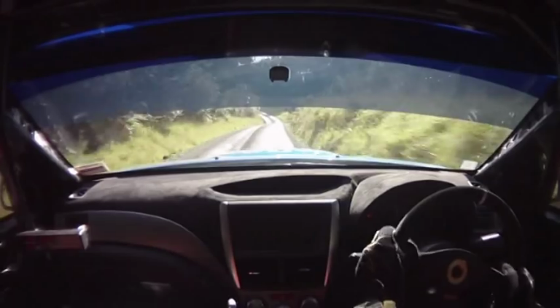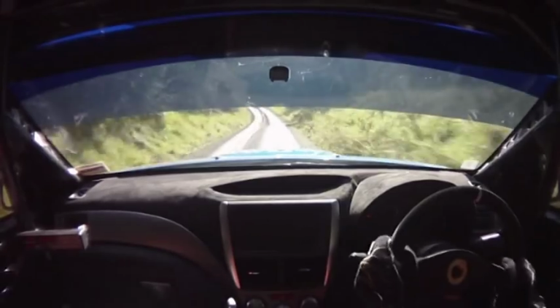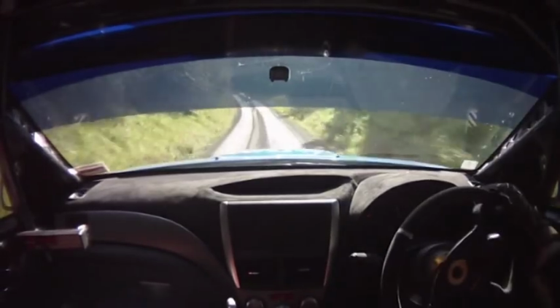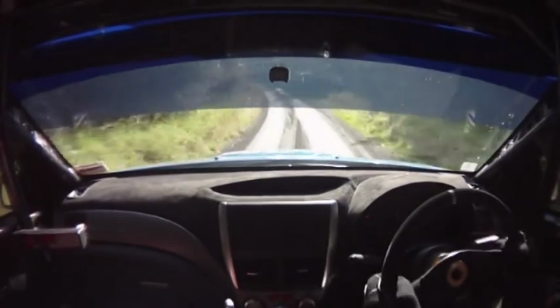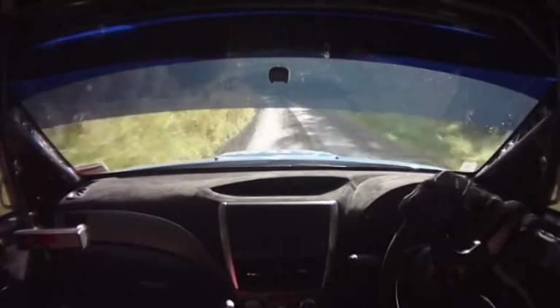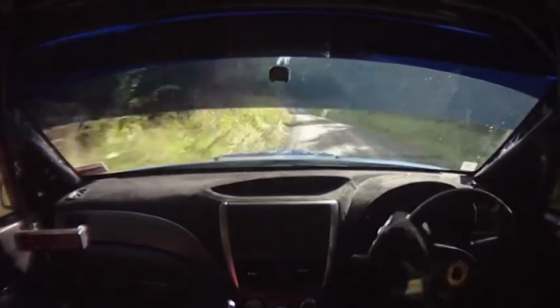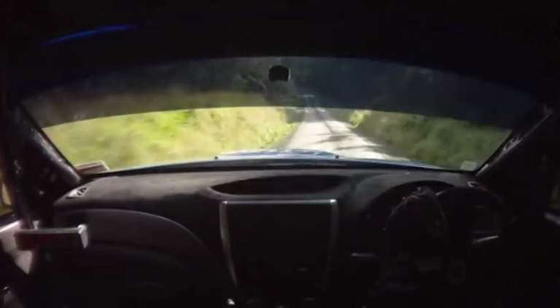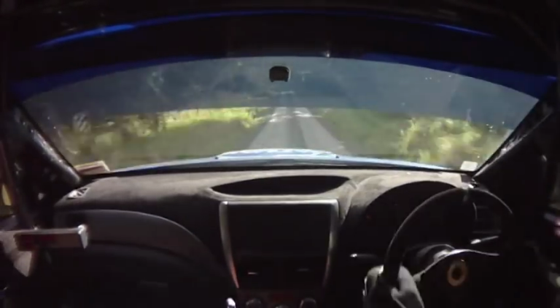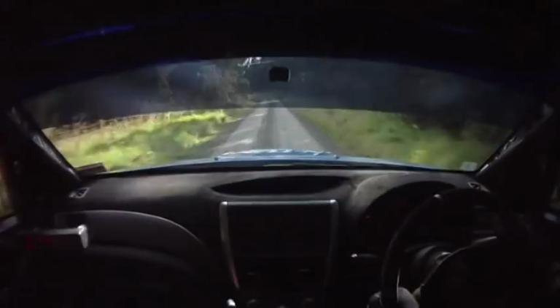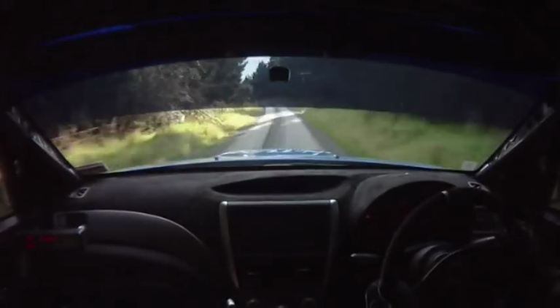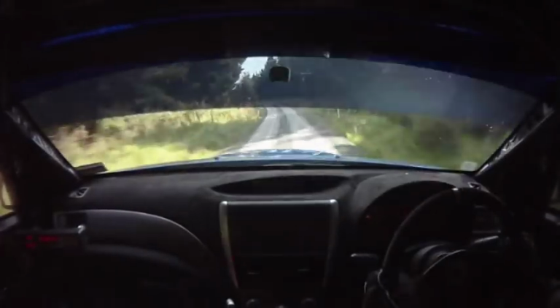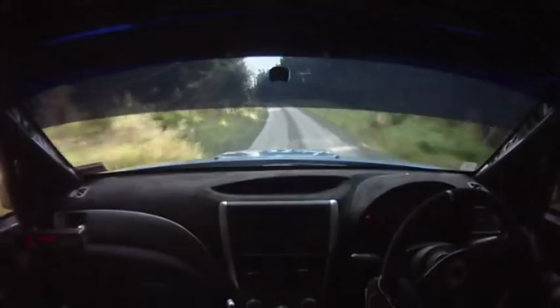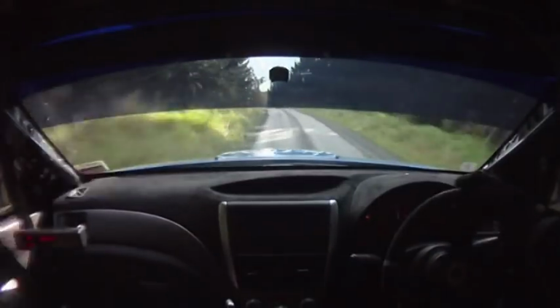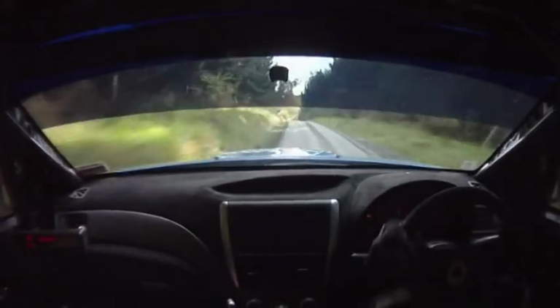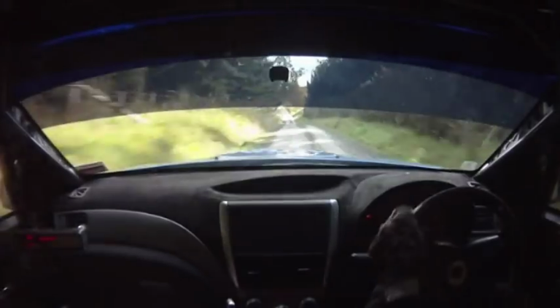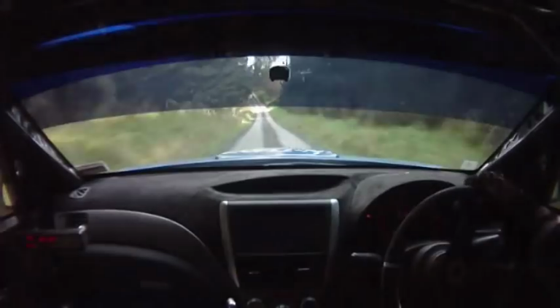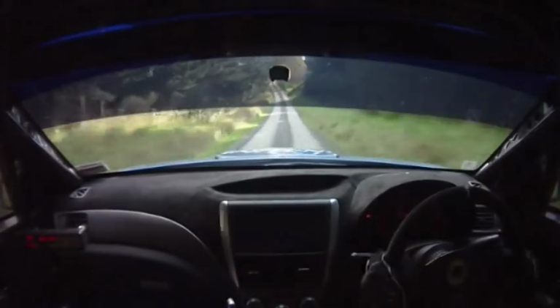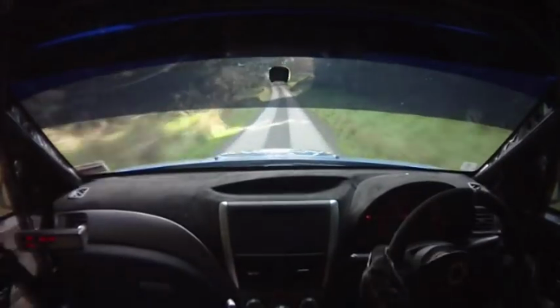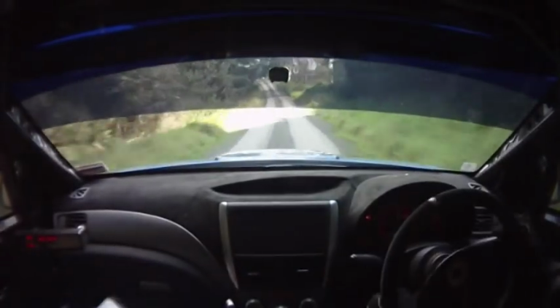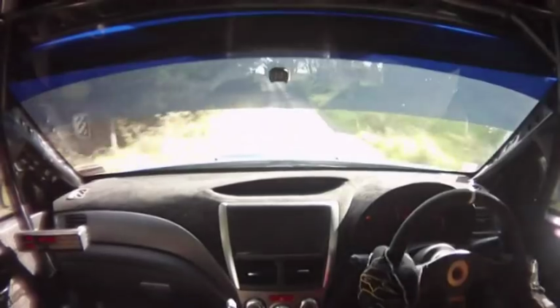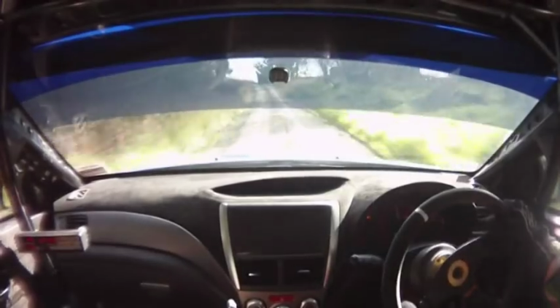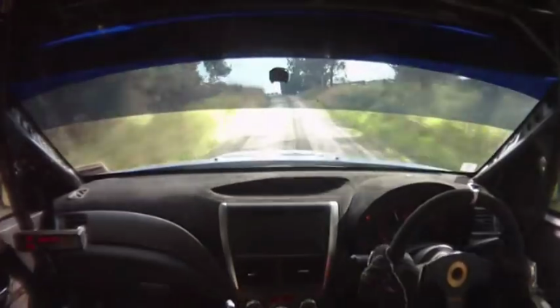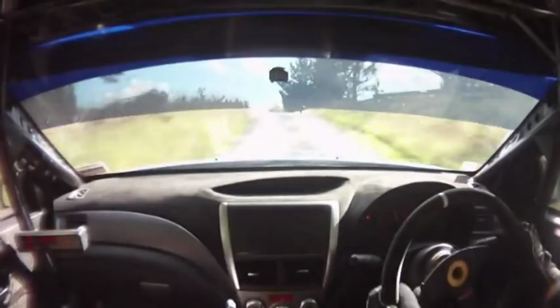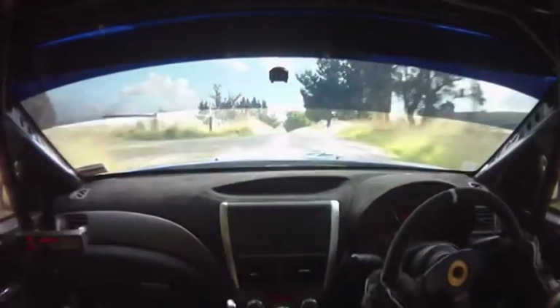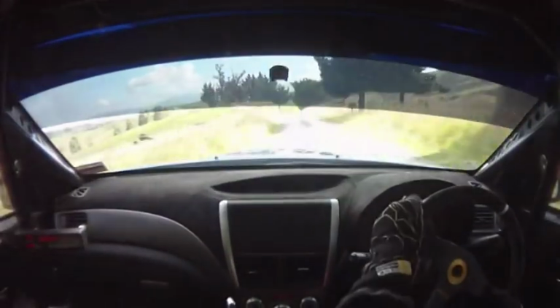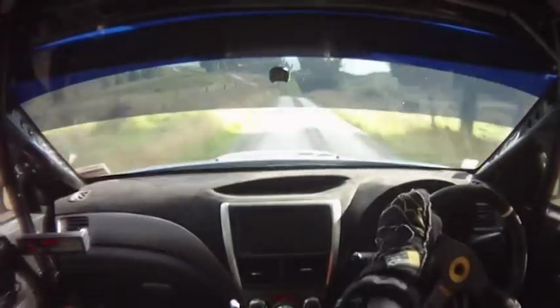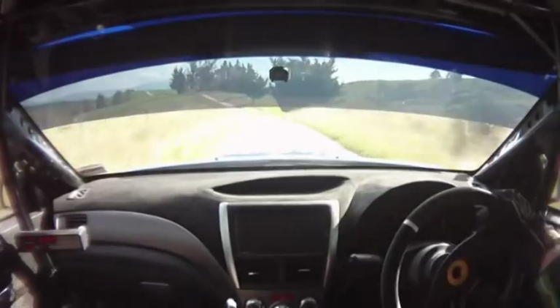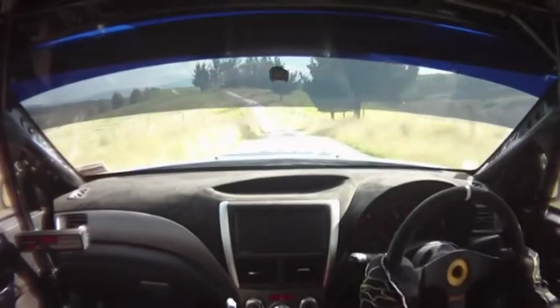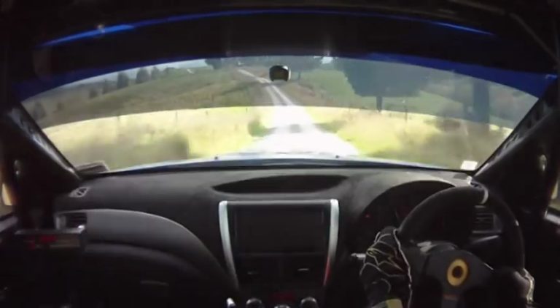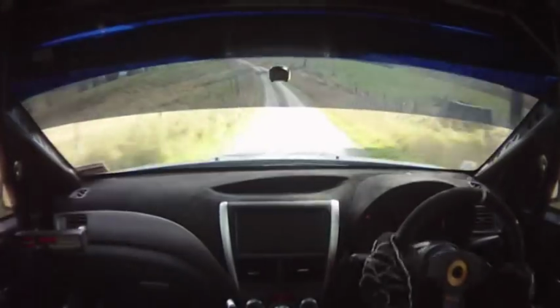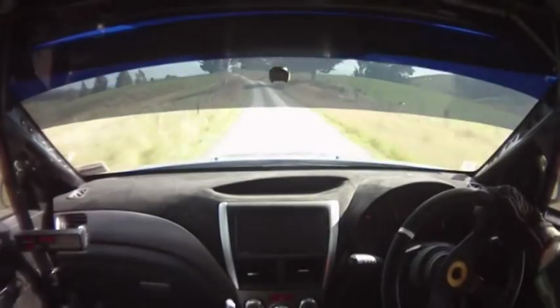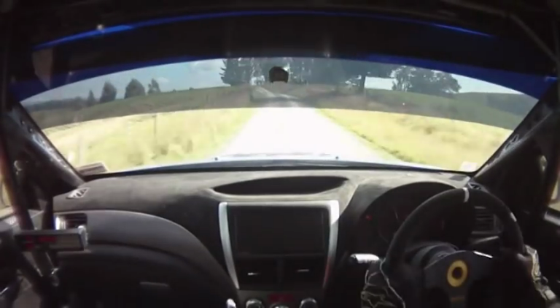Flat 7 left plus over, opens over crest, 100 flat left crest, jump 50 crest into long flat 8 left, tightens short on crest blip.